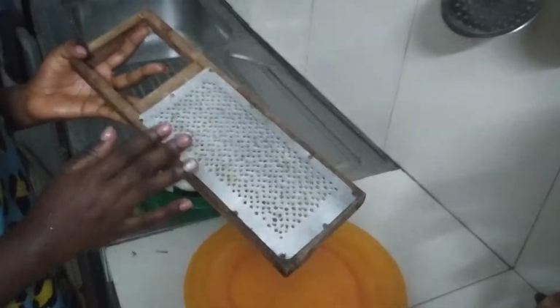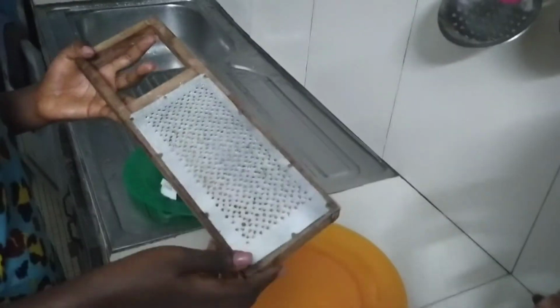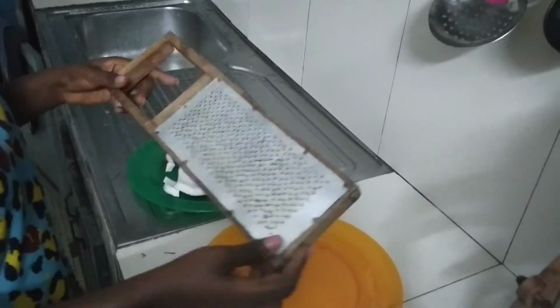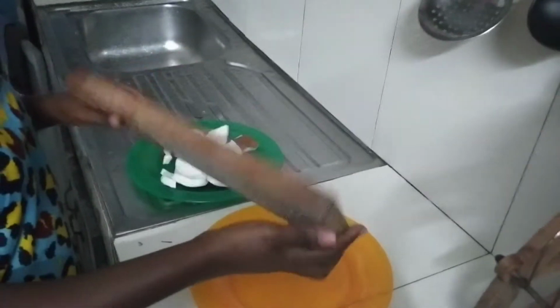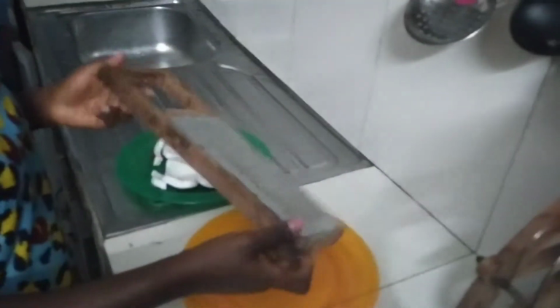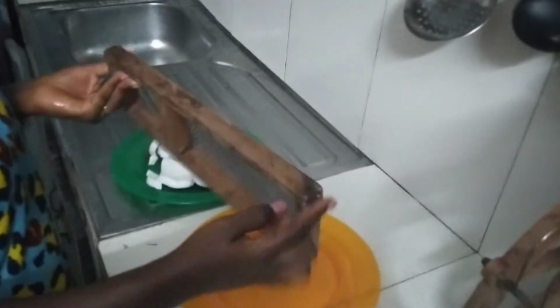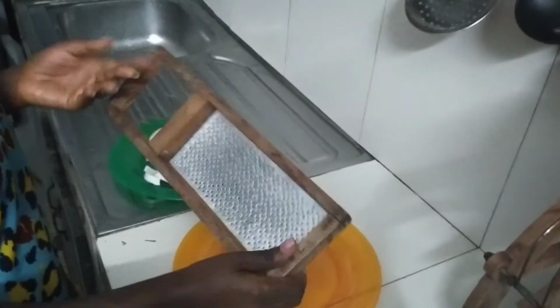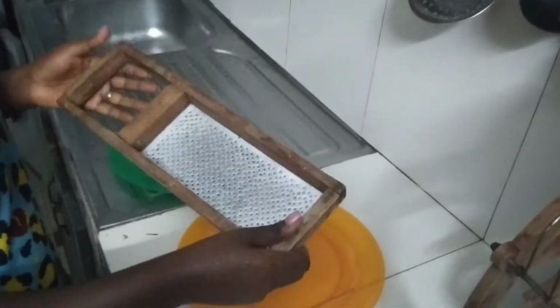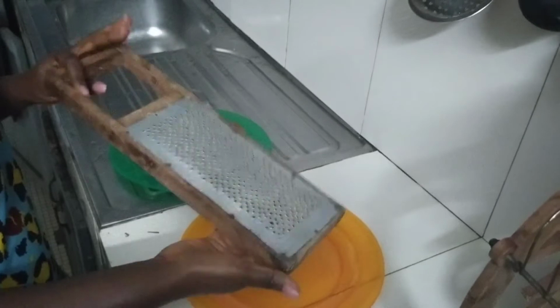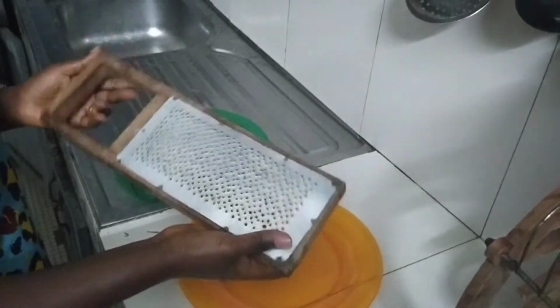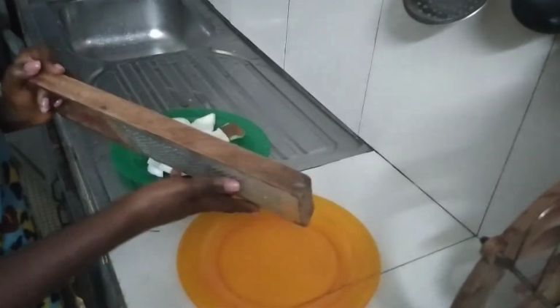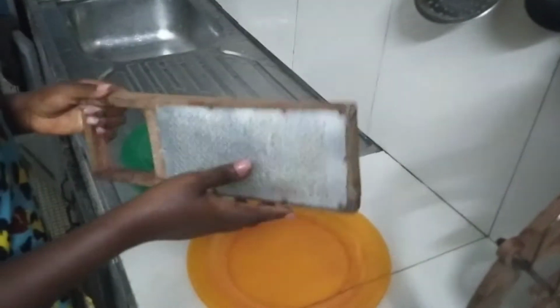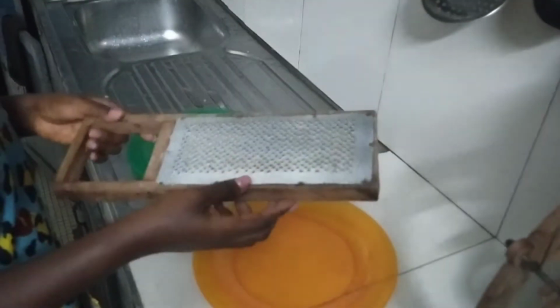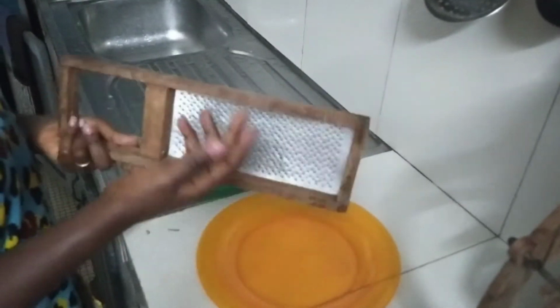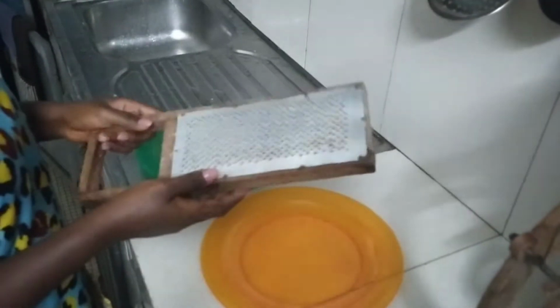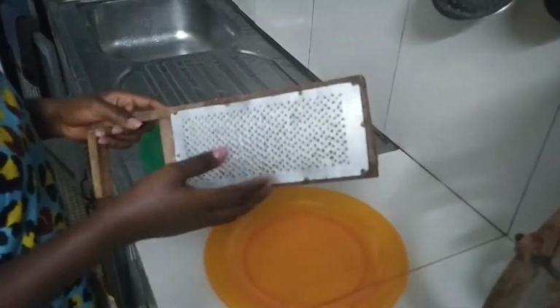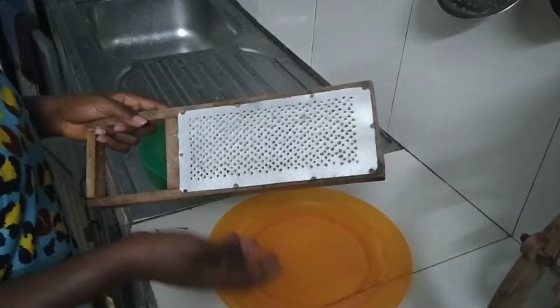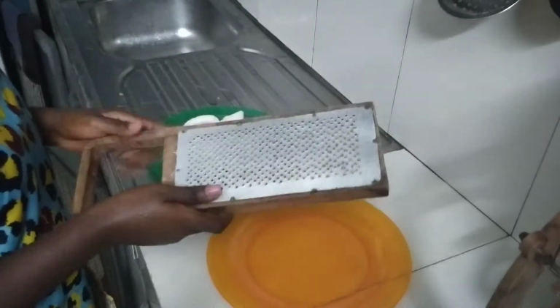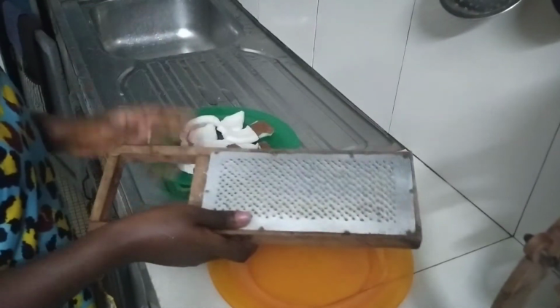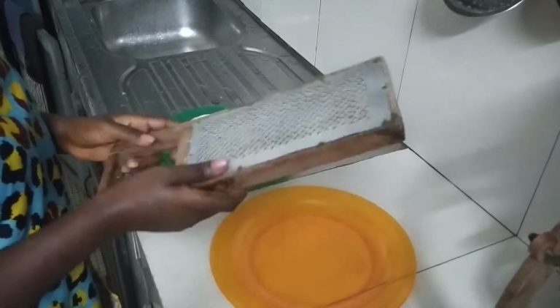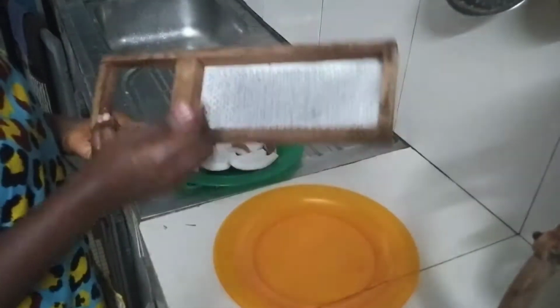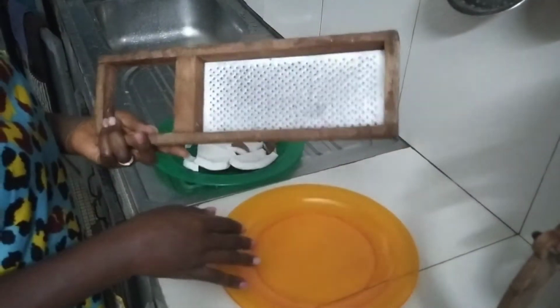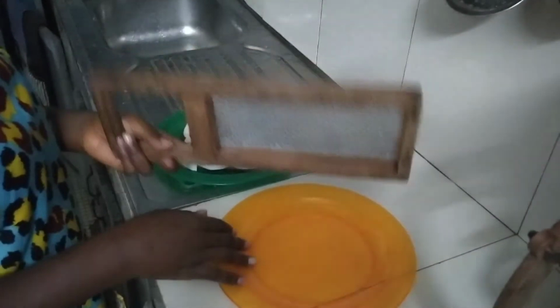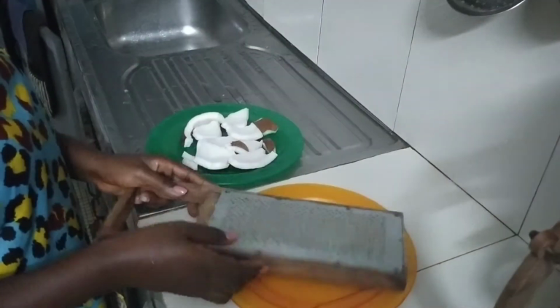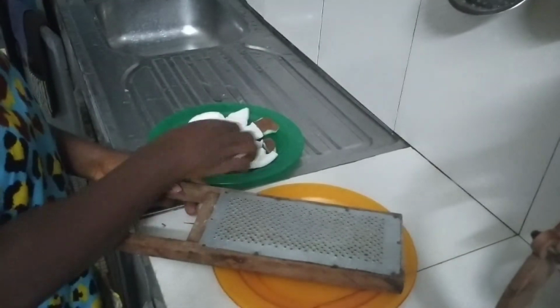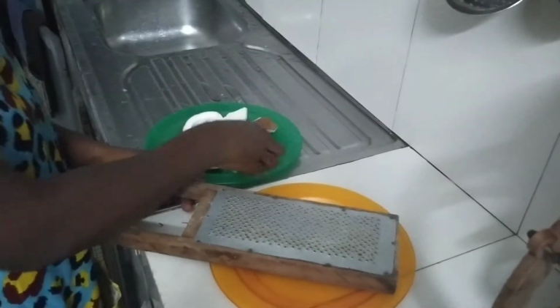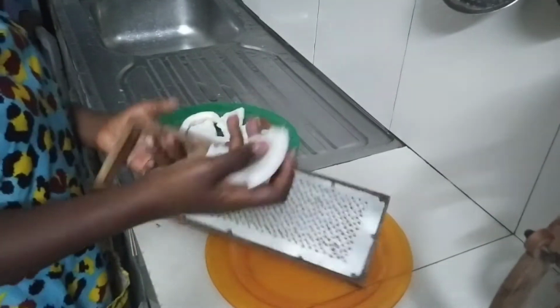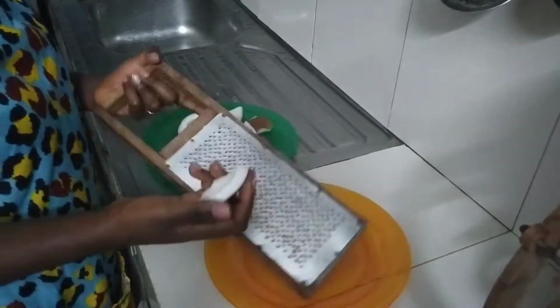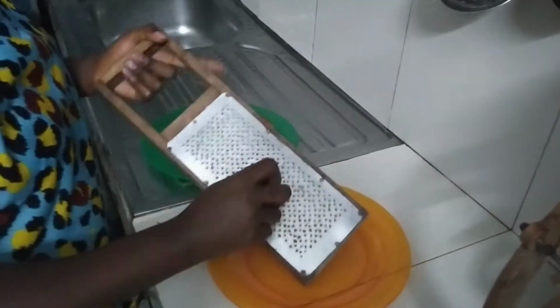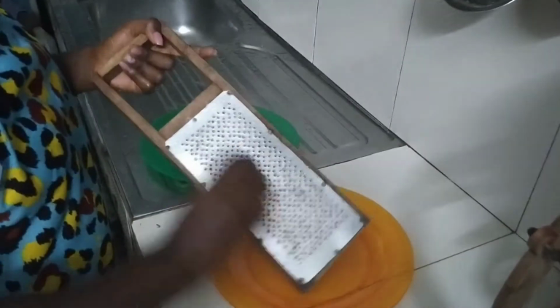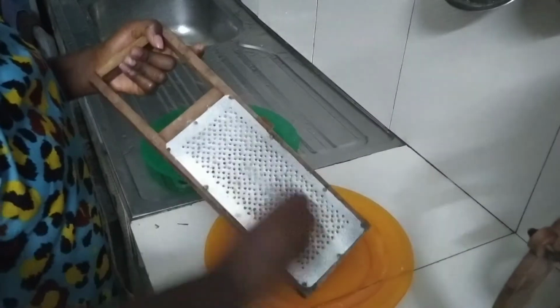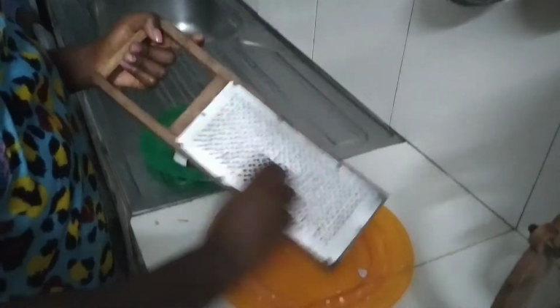I'll be using this traditional grater to extract my coconut milk. You can actually have this at your local market for 1000 francs, 1500 francs, 2000 francs — it all depends on the market, but it's not expensive.